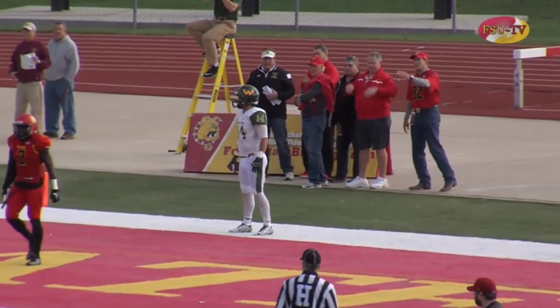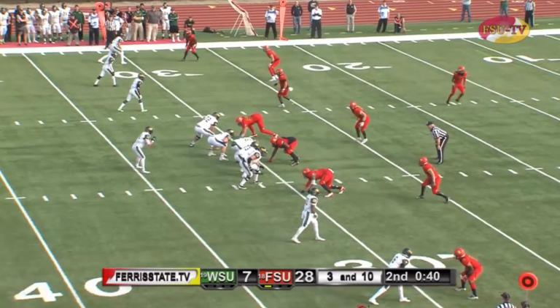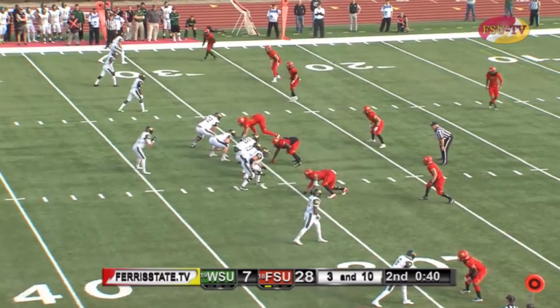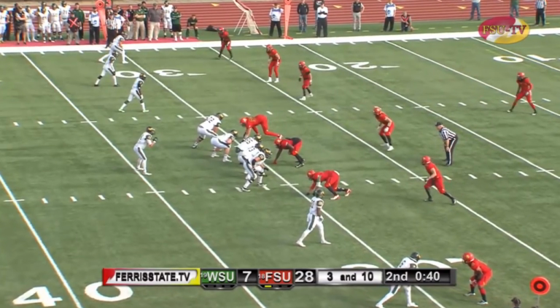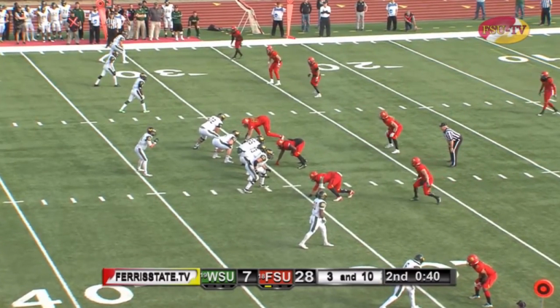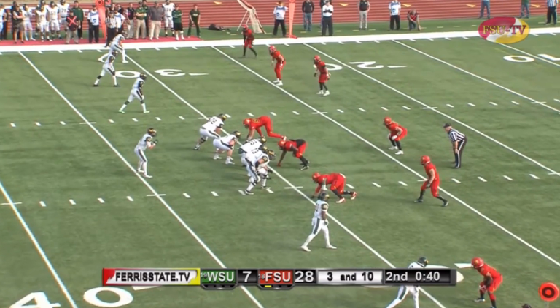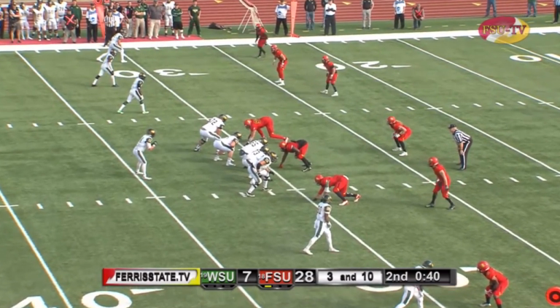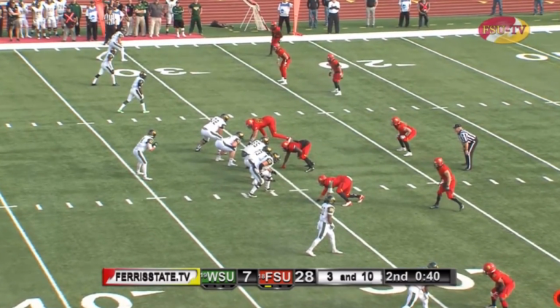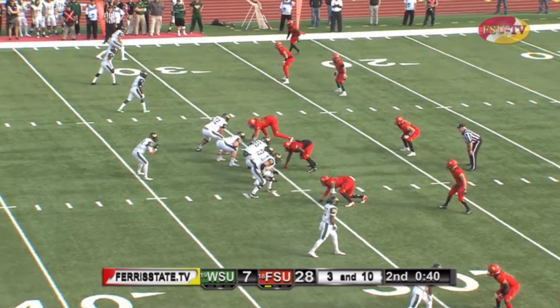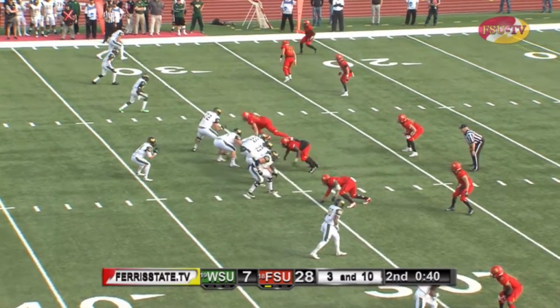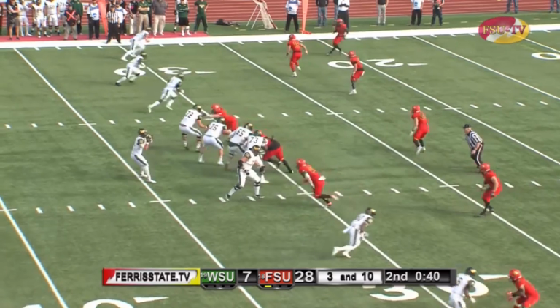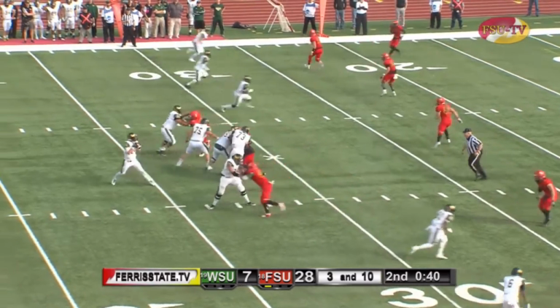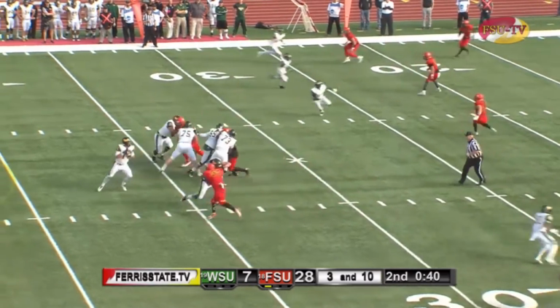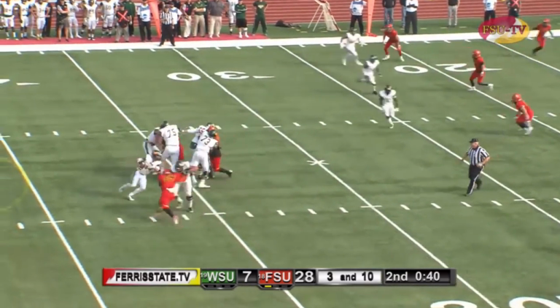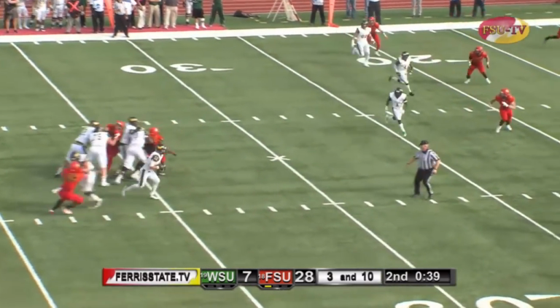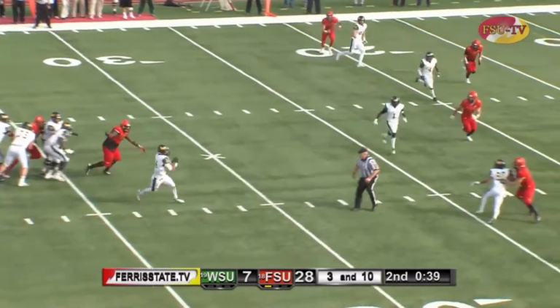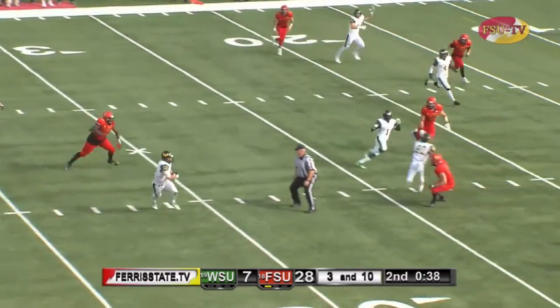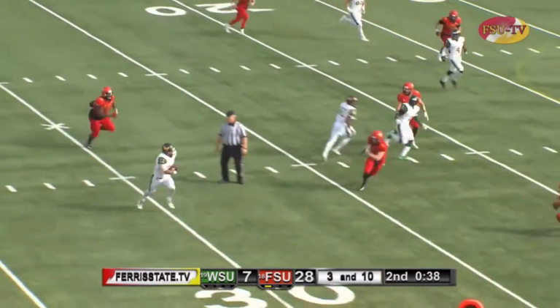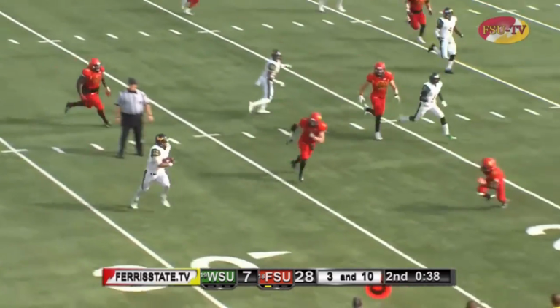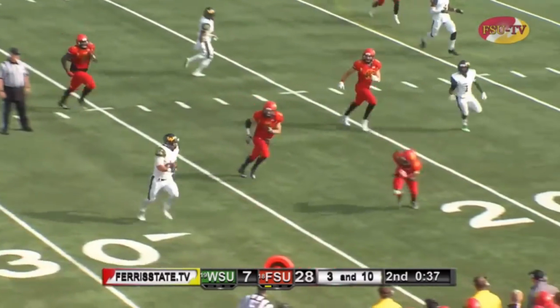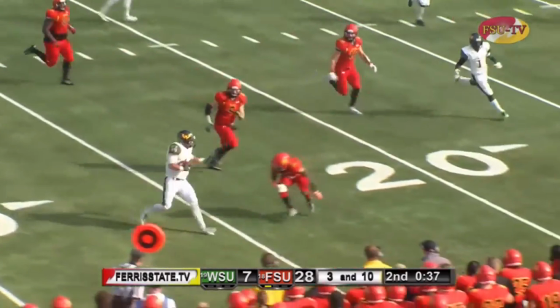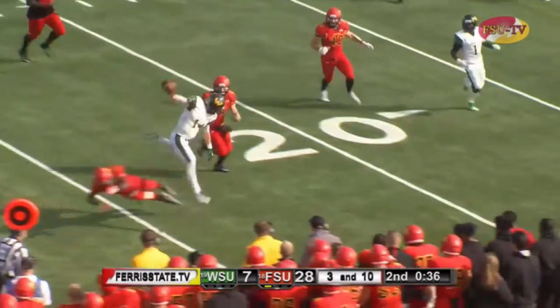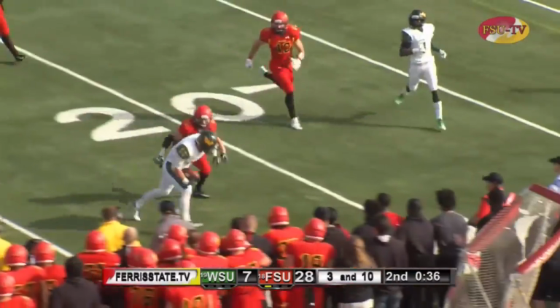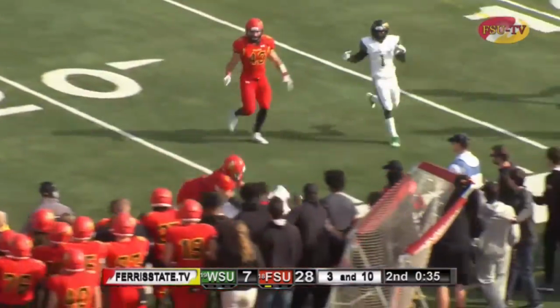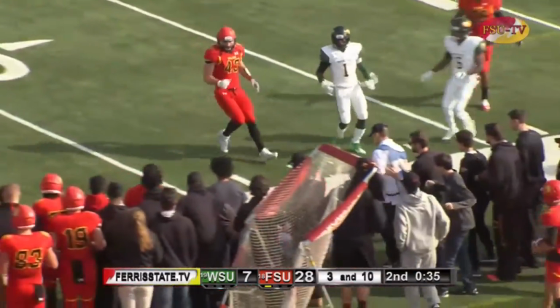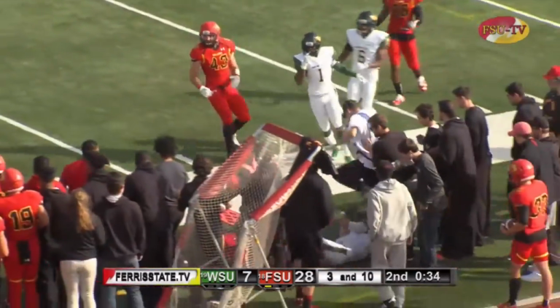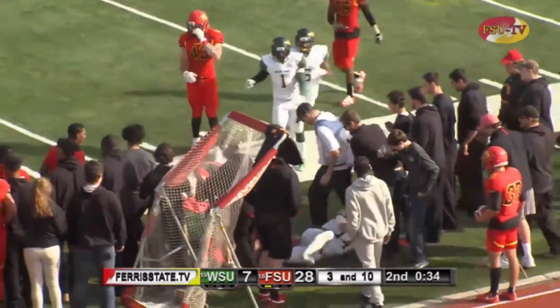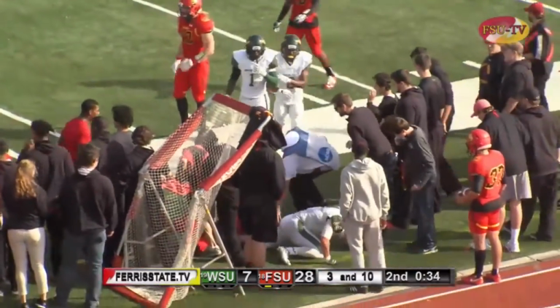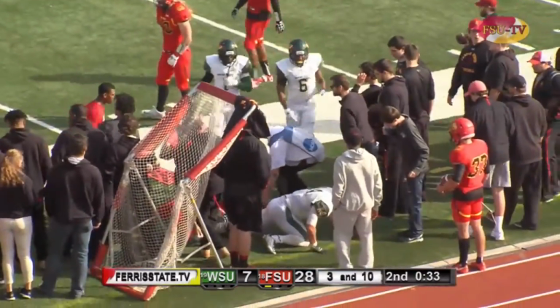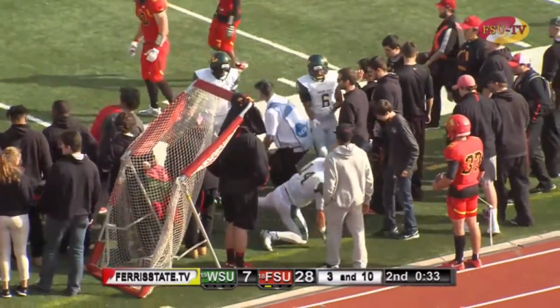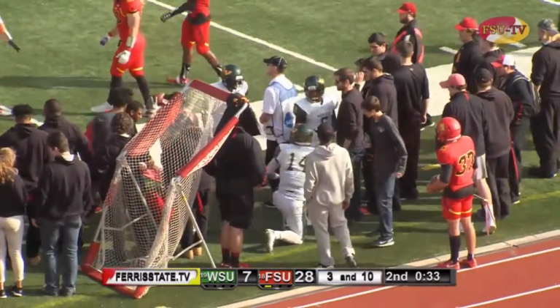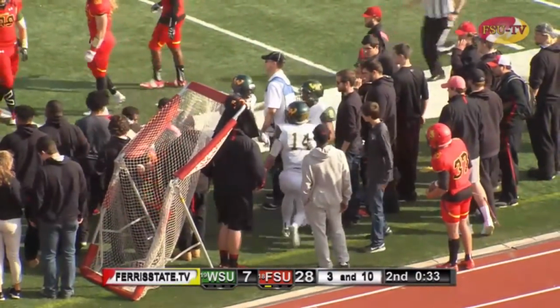Lined up here off the right side just a tad, here on the near side. Zazula back to throw, steps up in the pocket on the run now and has some room to run. High hurdles one man and then out of bounds down near the 20-yard line.